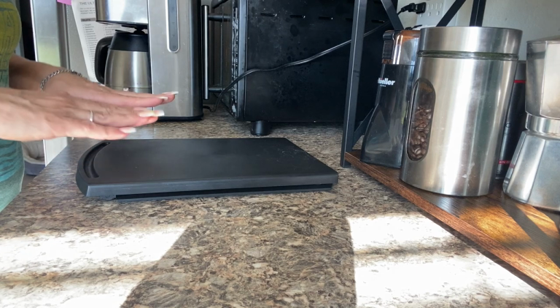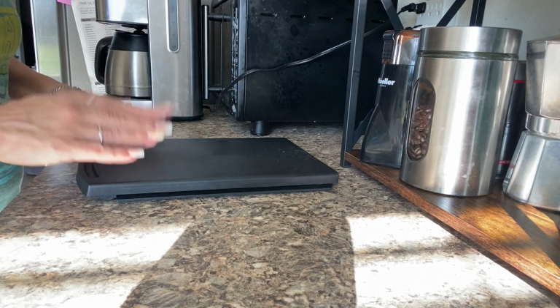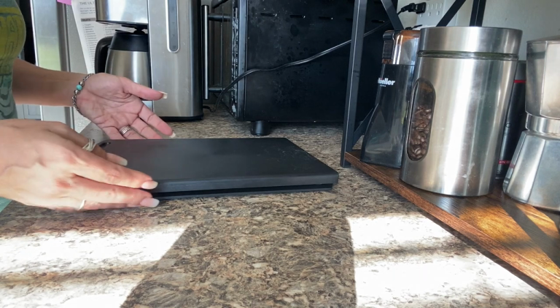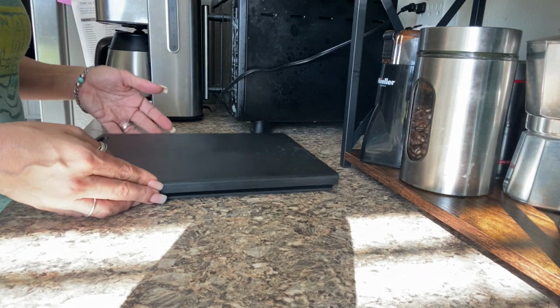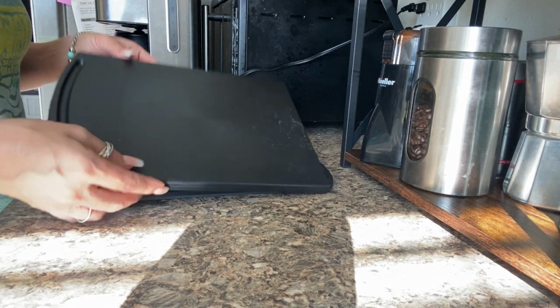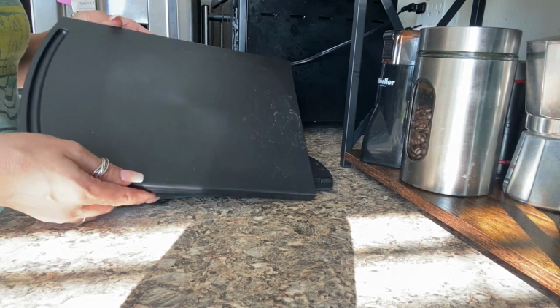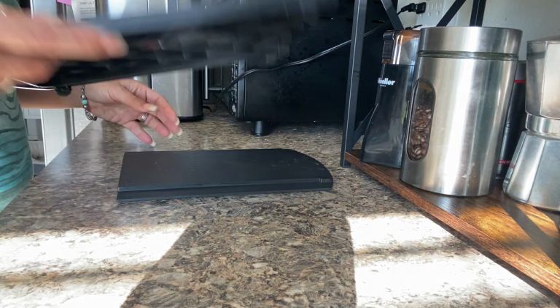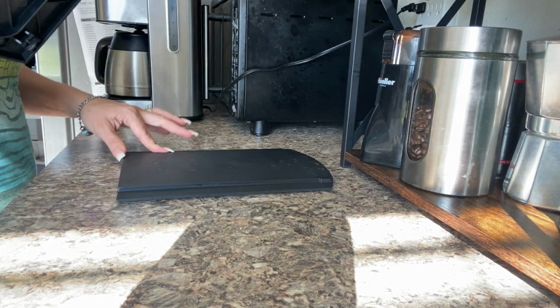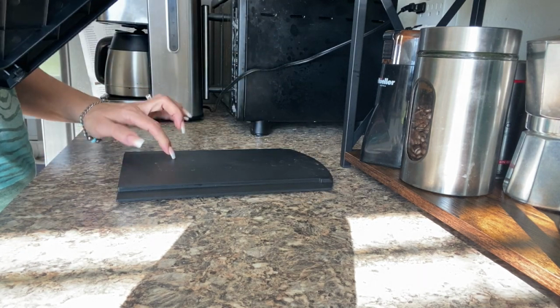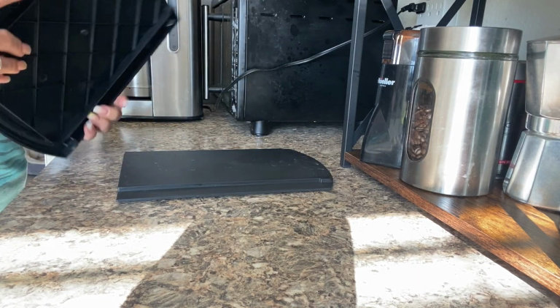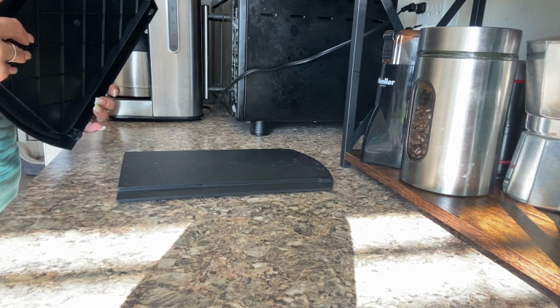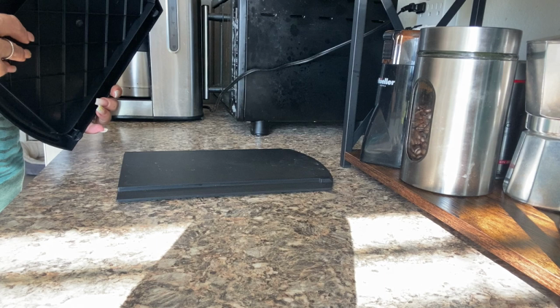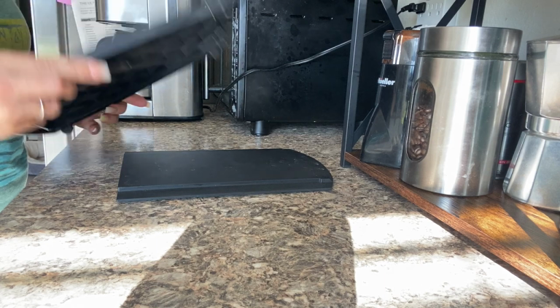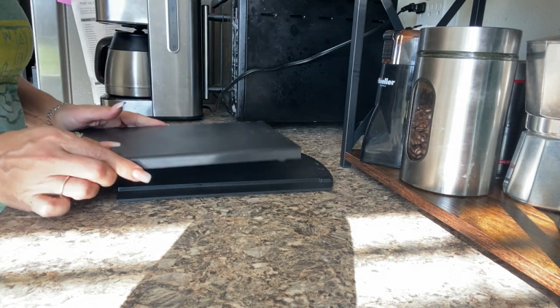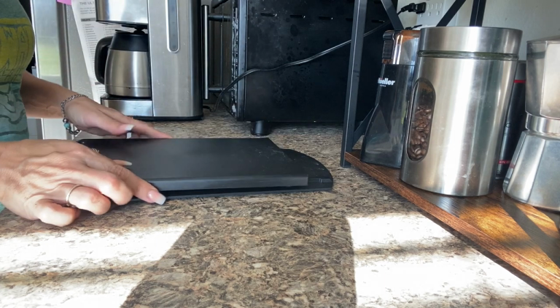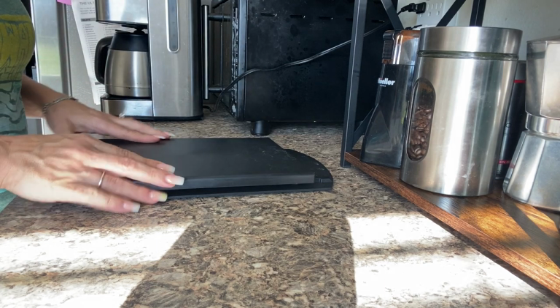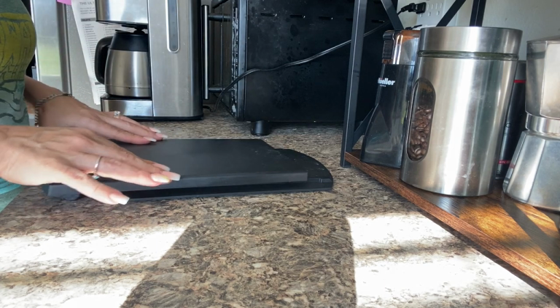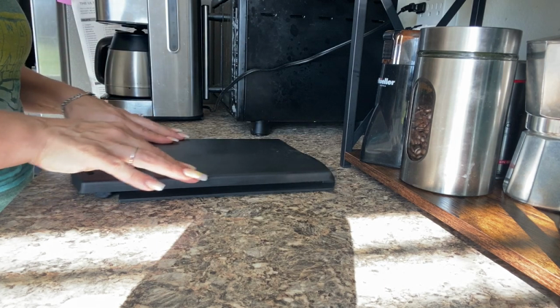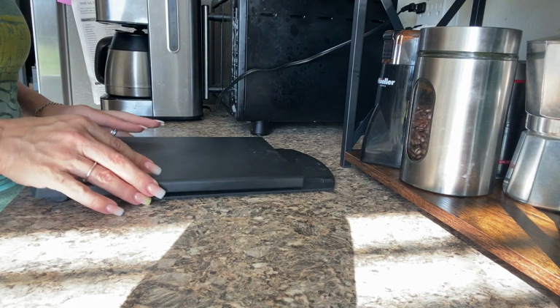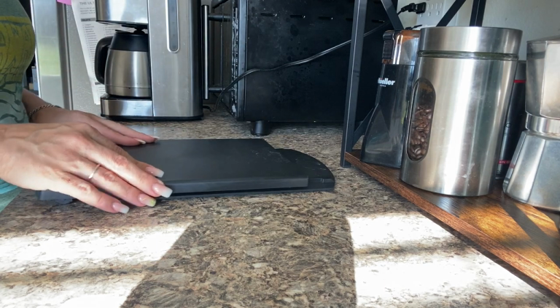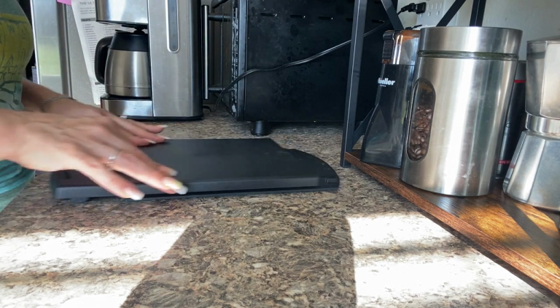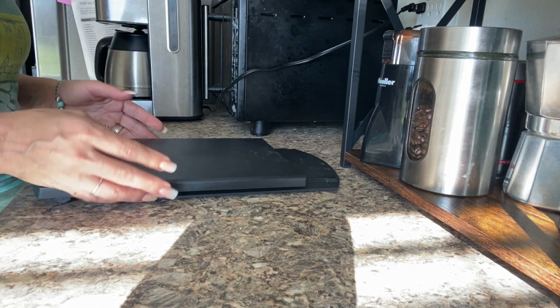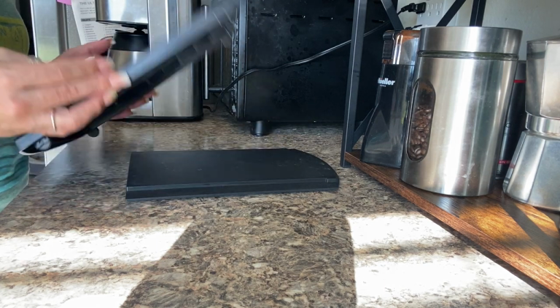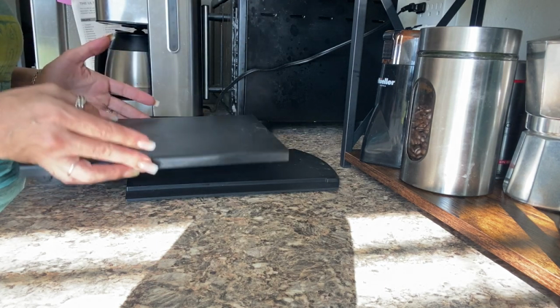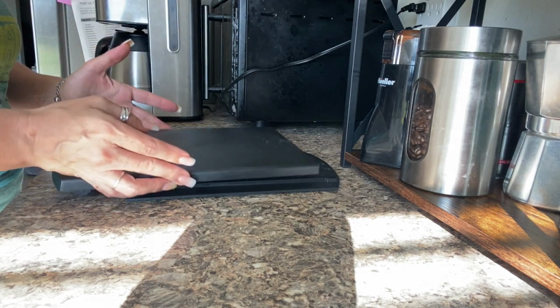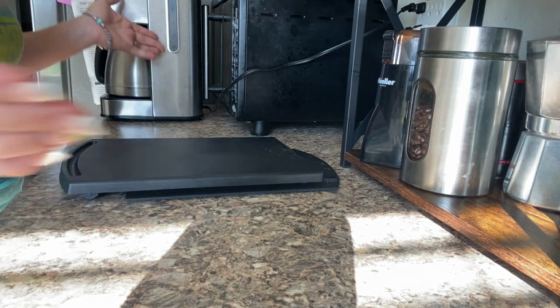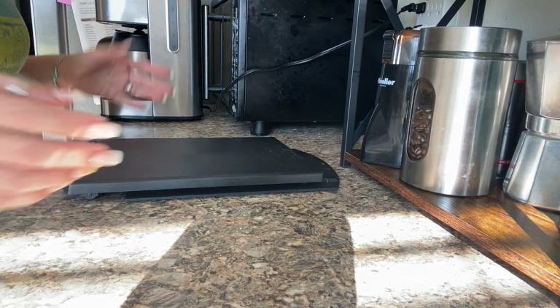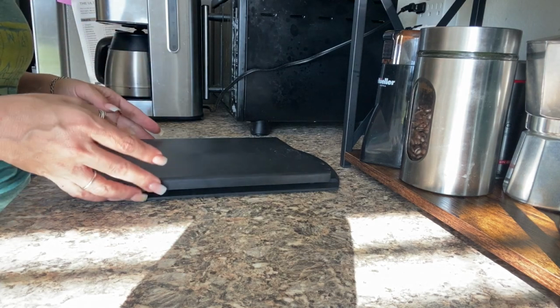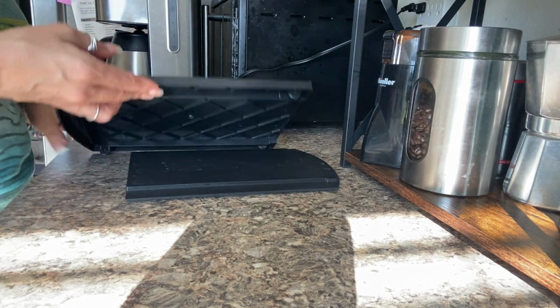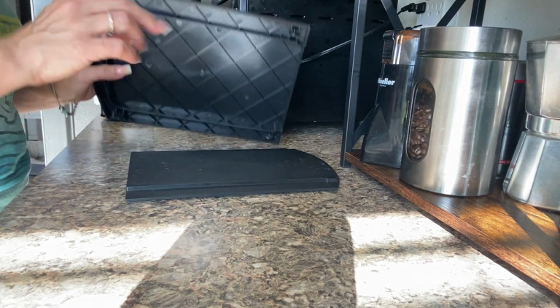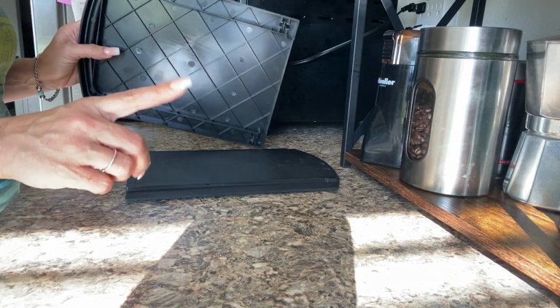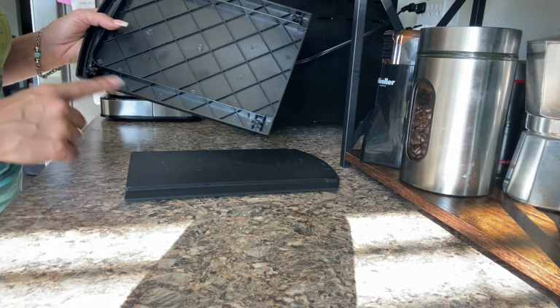Today I am going to review this appliance caddy. It basically slides in and out — it's super easy. You just place it on top and there's no assembly required.